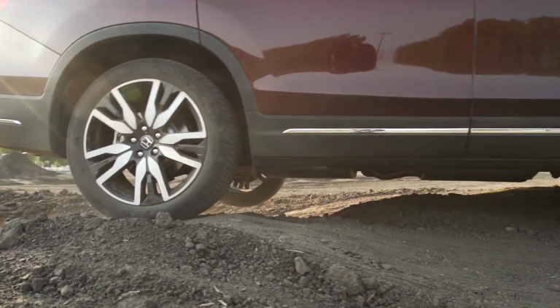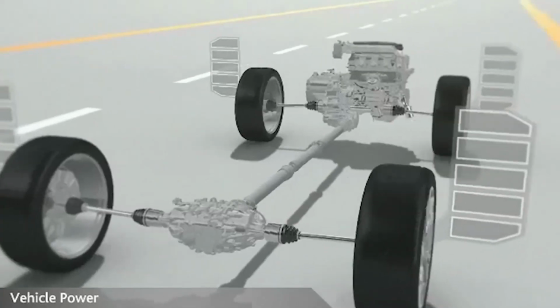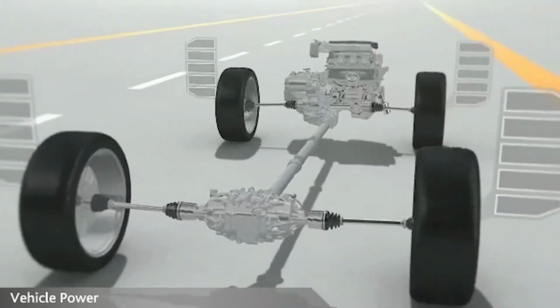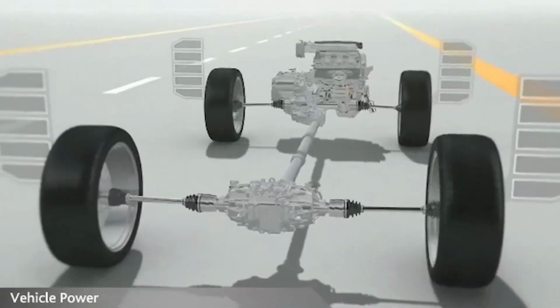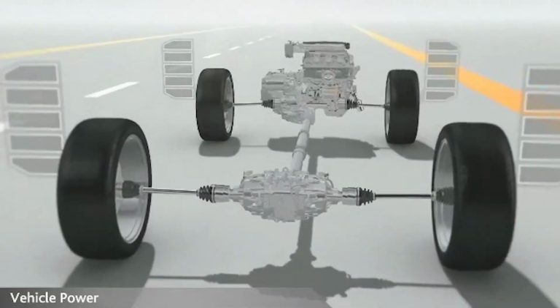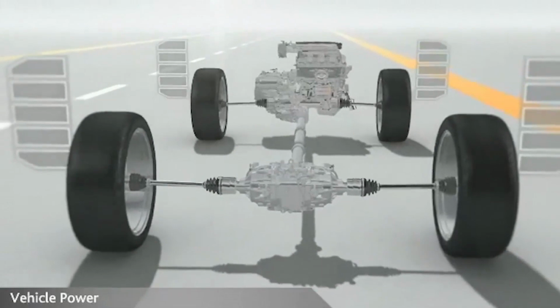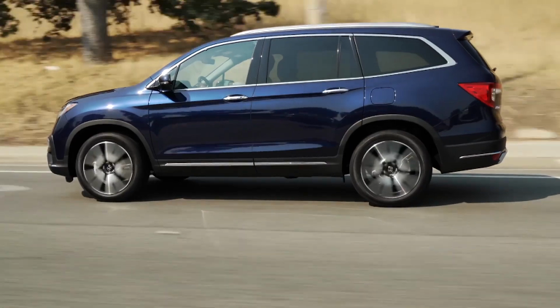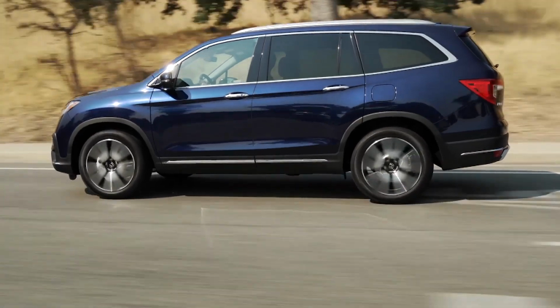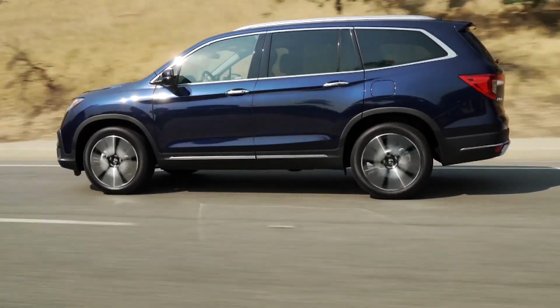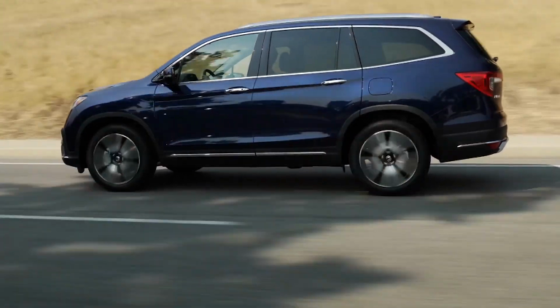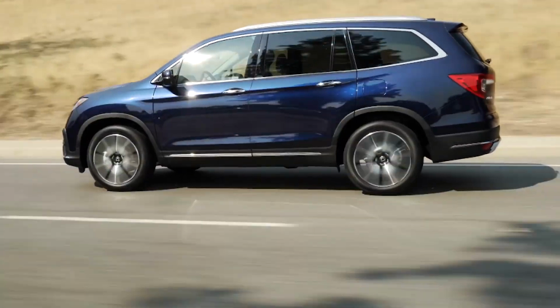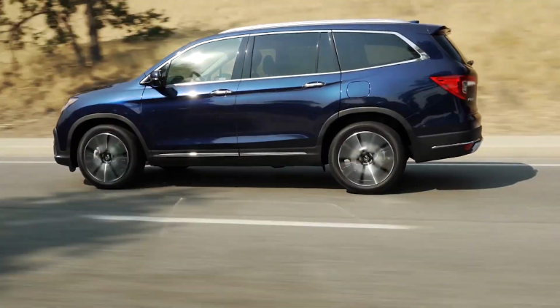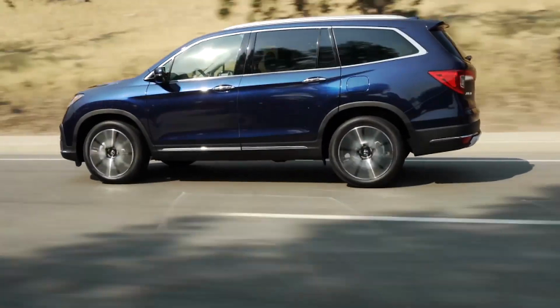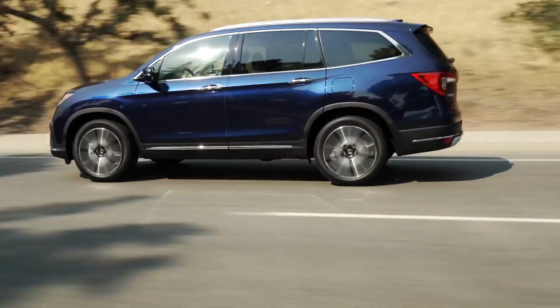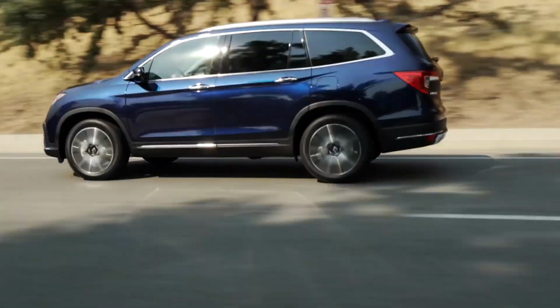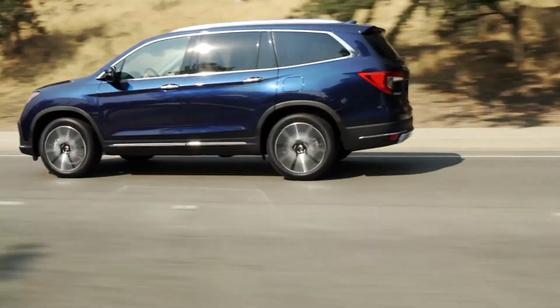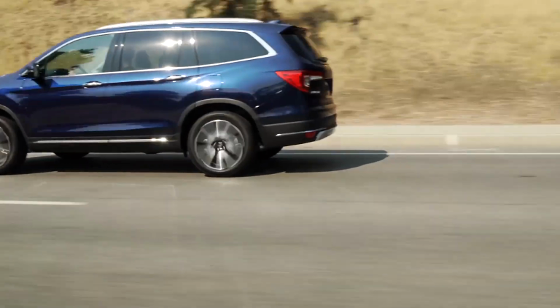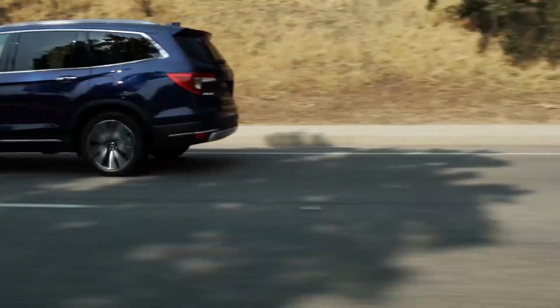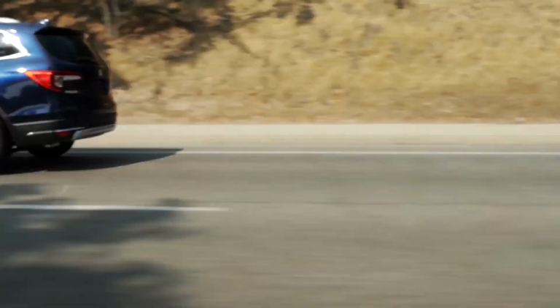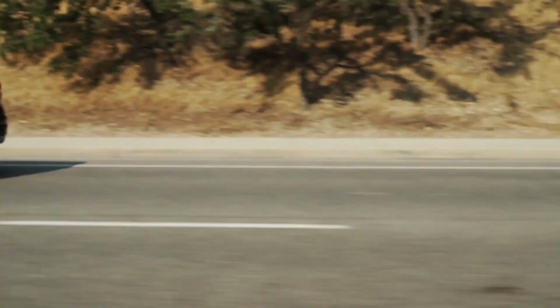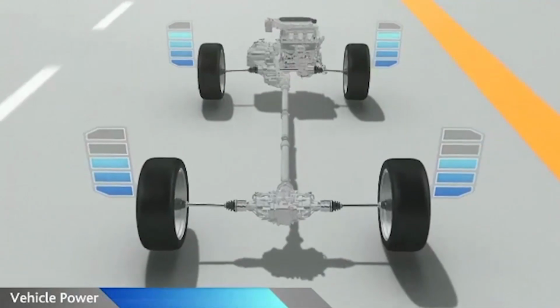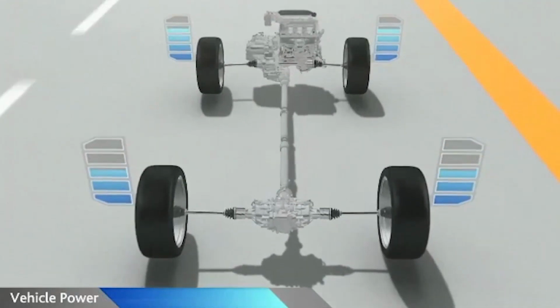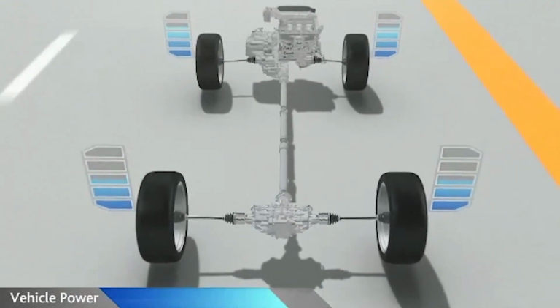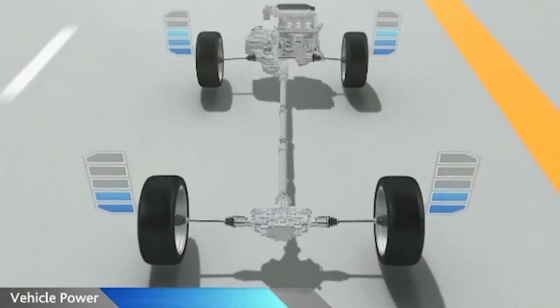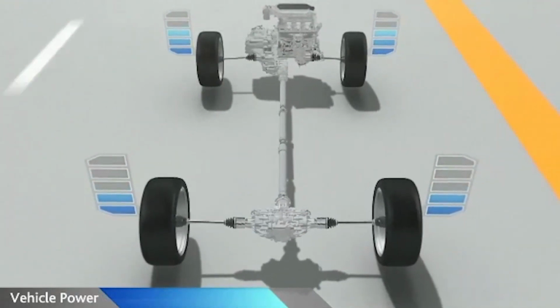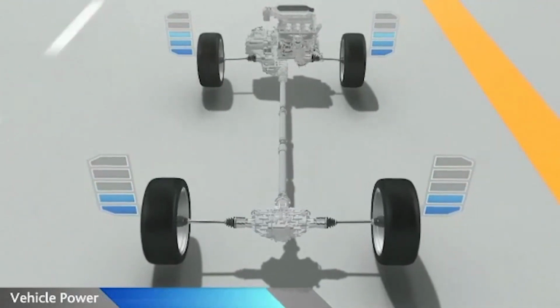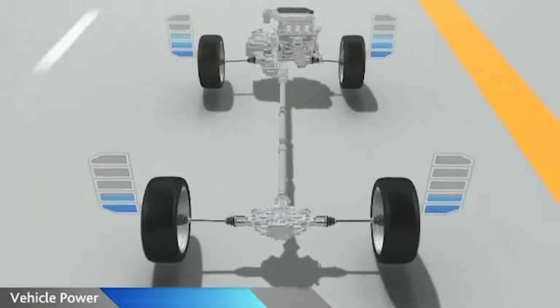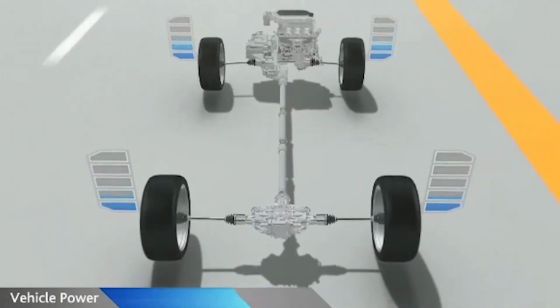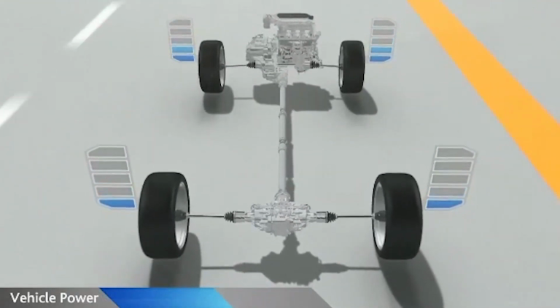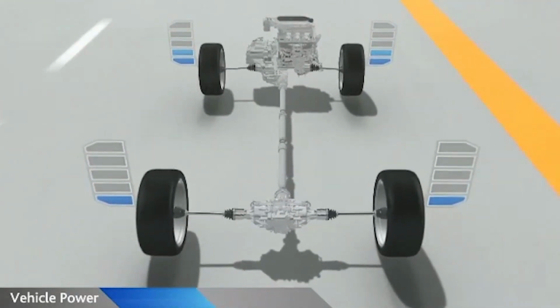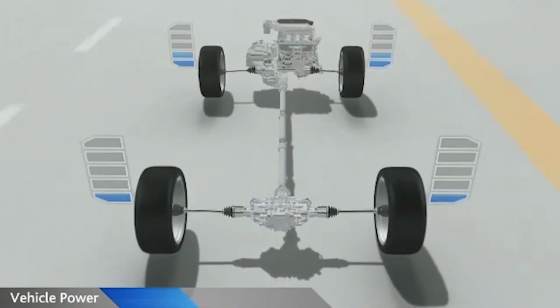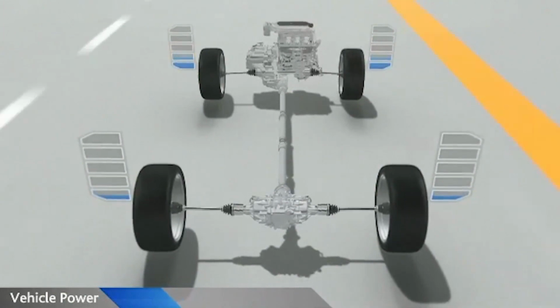During straight-line acceleration, vehicle weight shifts to the rear. To take advantage of increased available rear traction, the system transfers up to 45% of available power to the rear wheels.